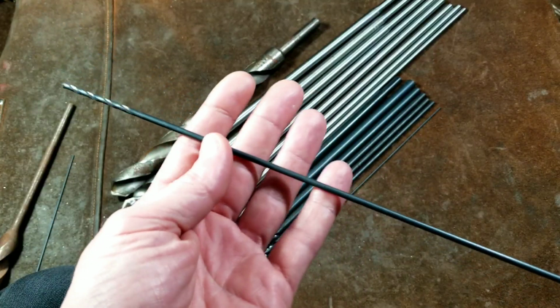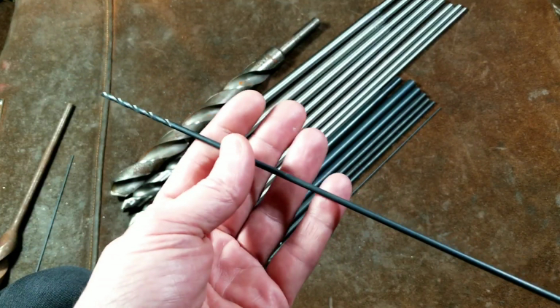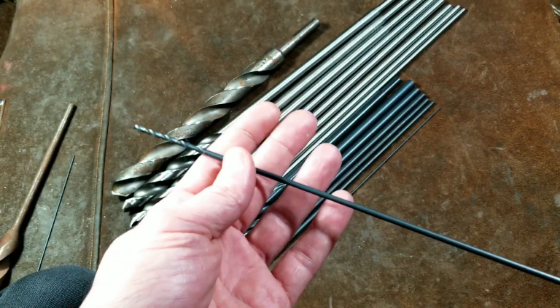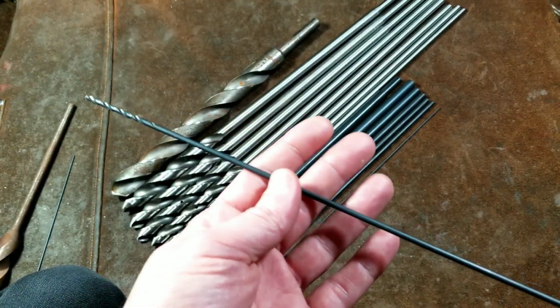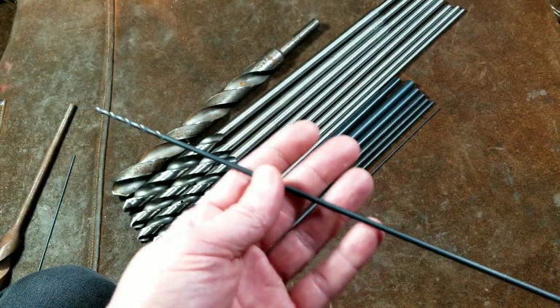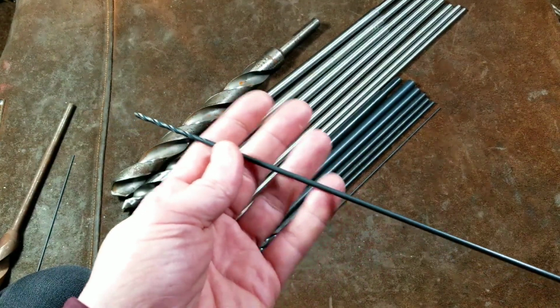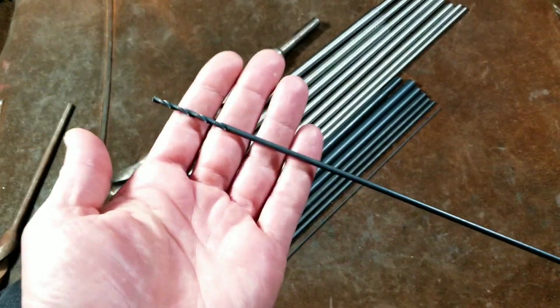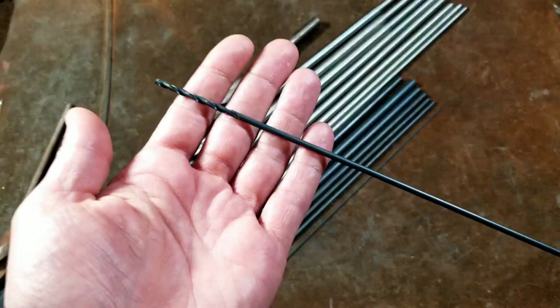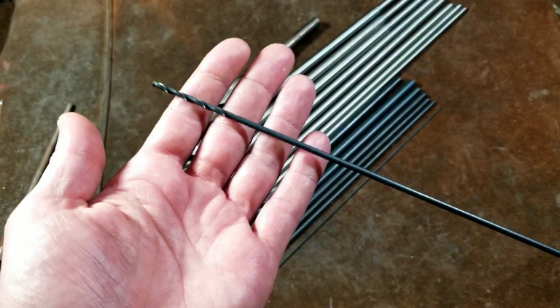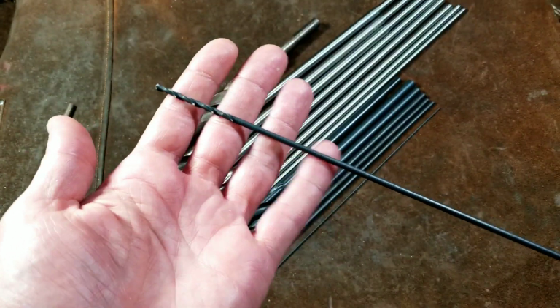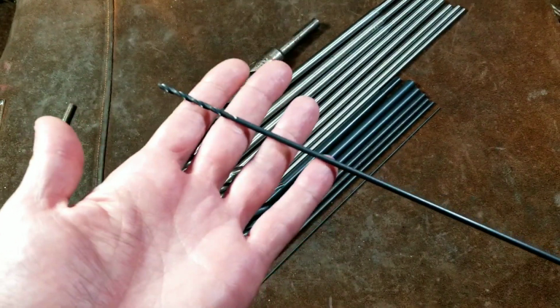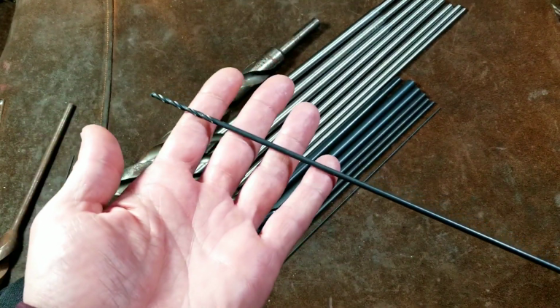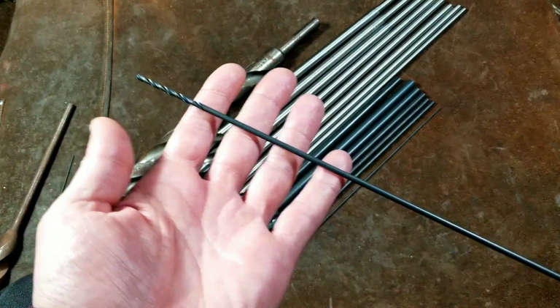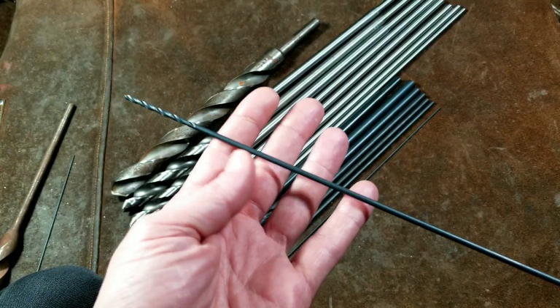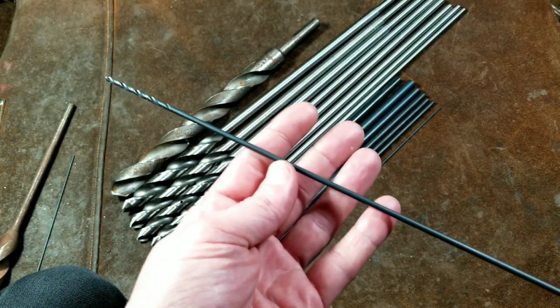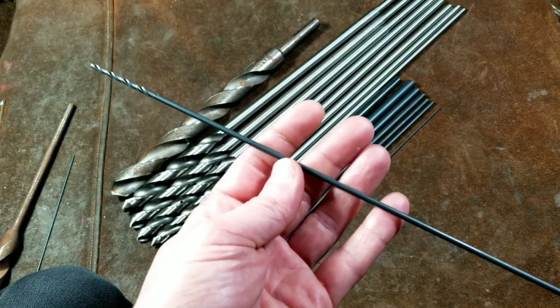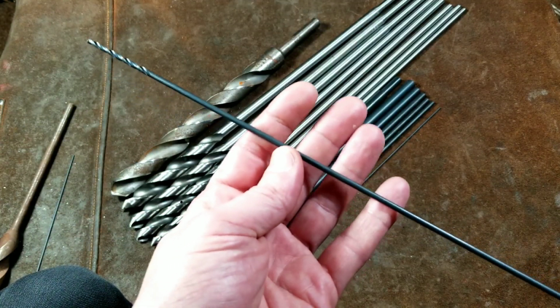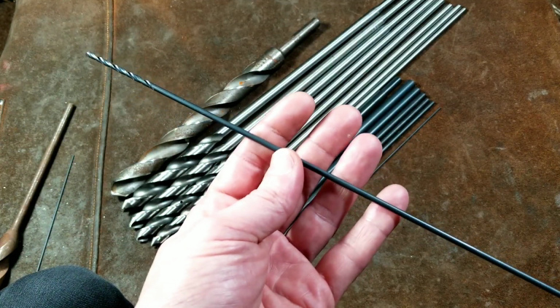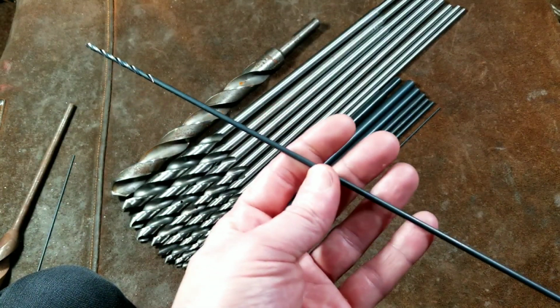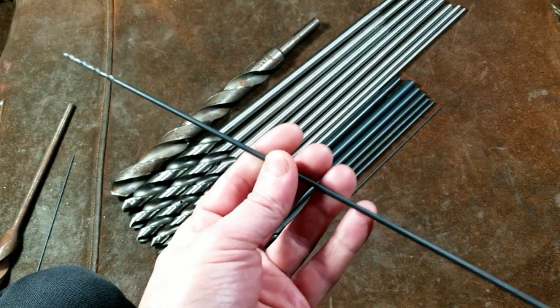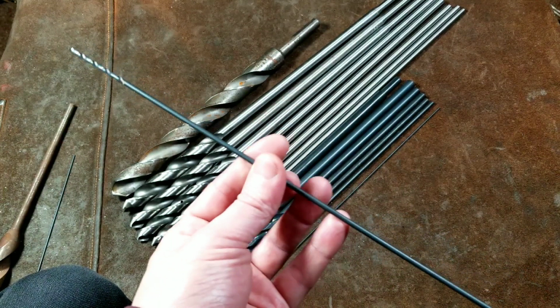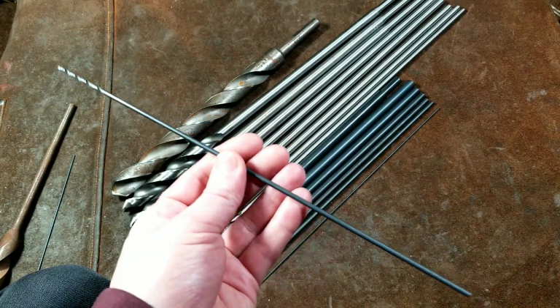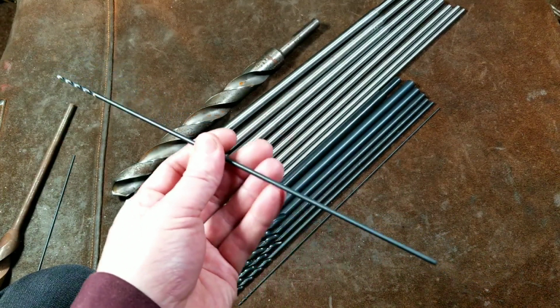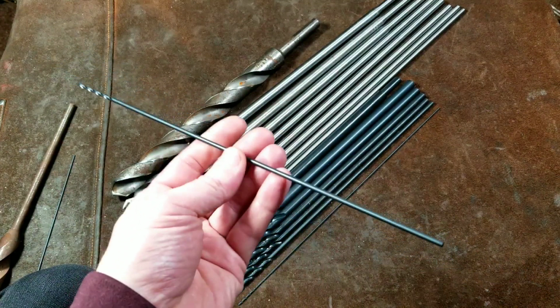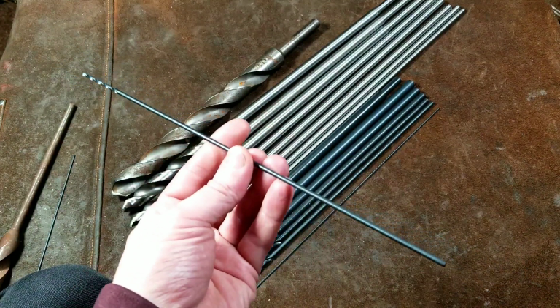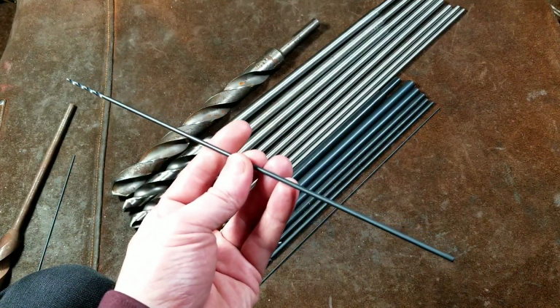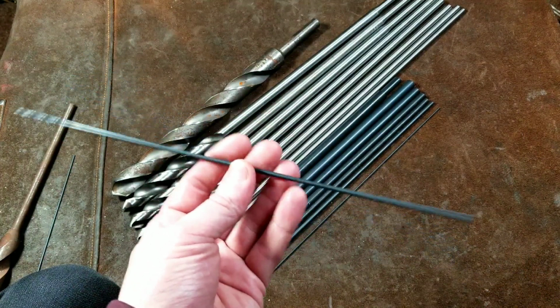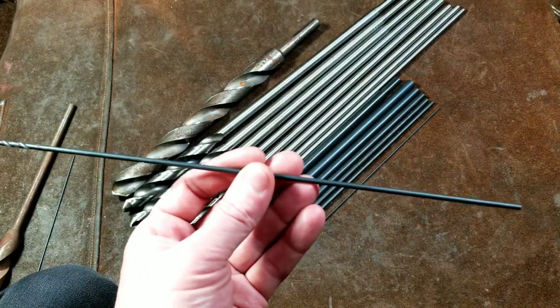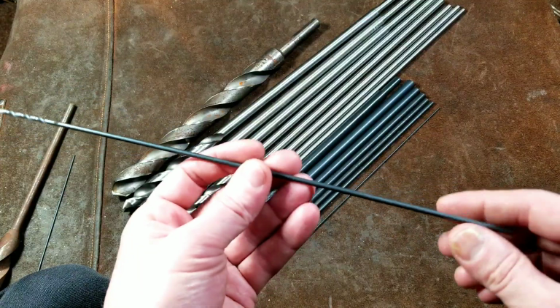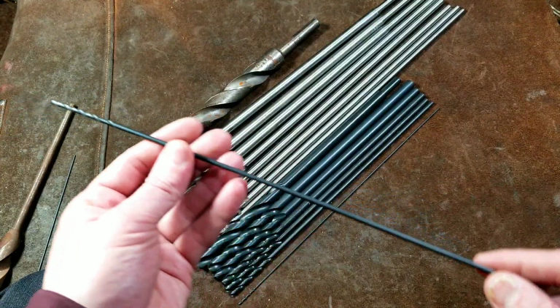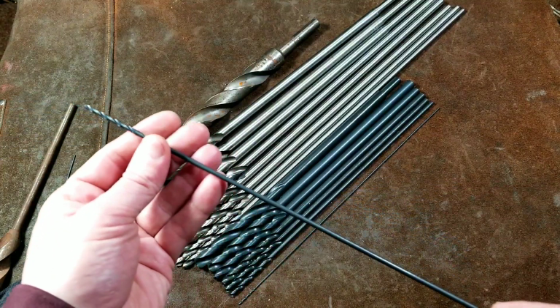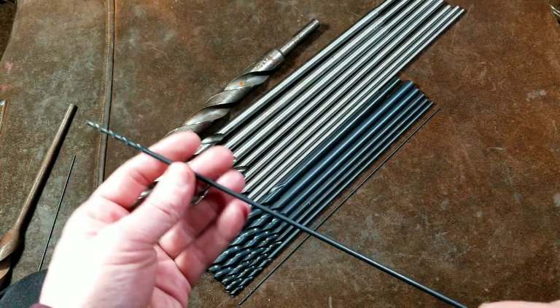Because oftentimes there are many types of operations where you do need to make some holes, drill some rivets, etc., and you need extra long reach because of all the tight spaces that exist on aircraft. So they make these super long drill bits.